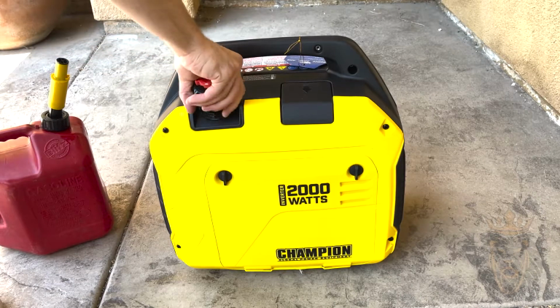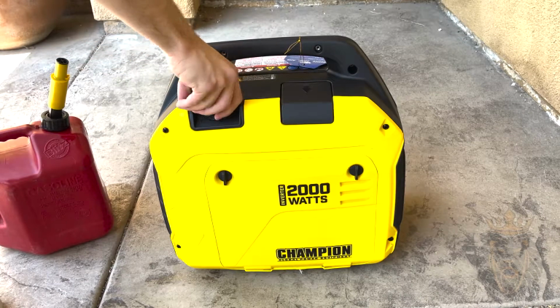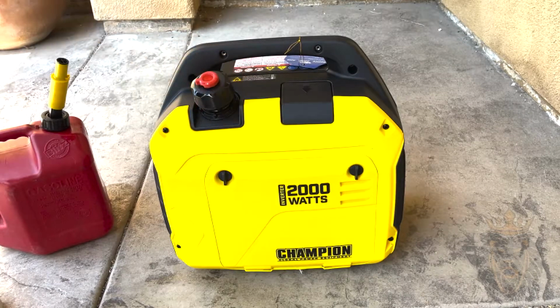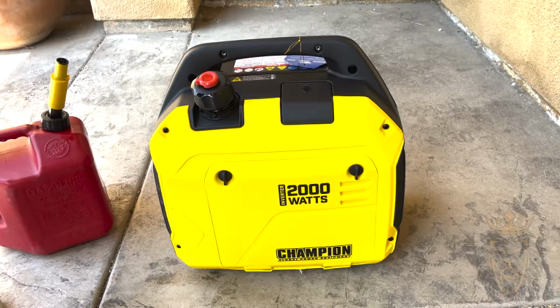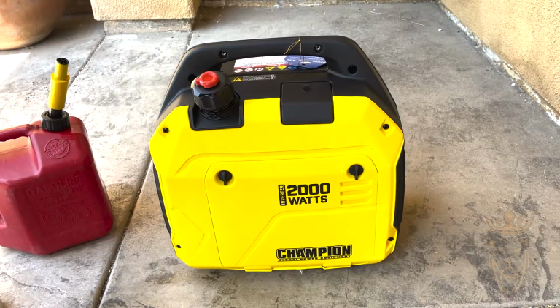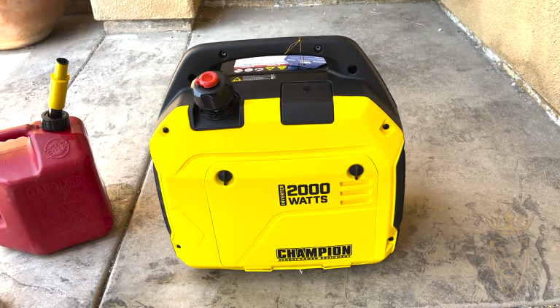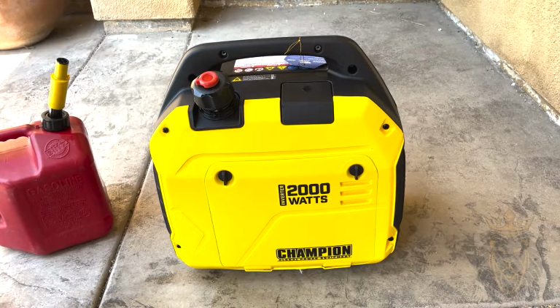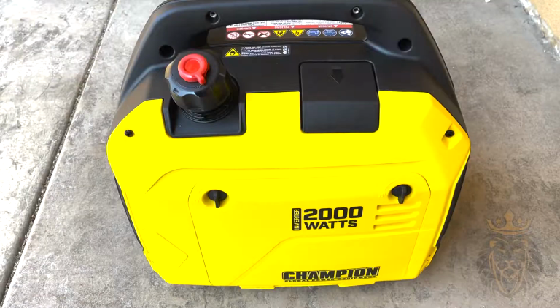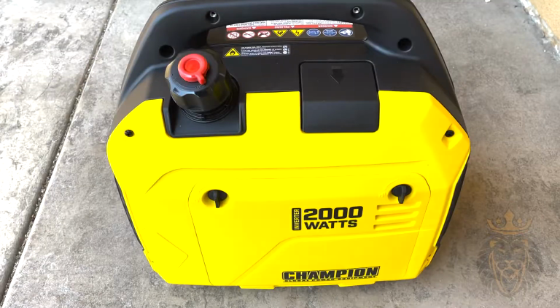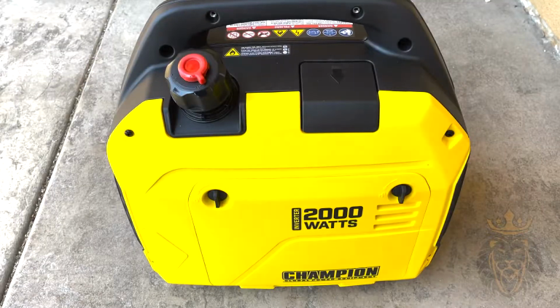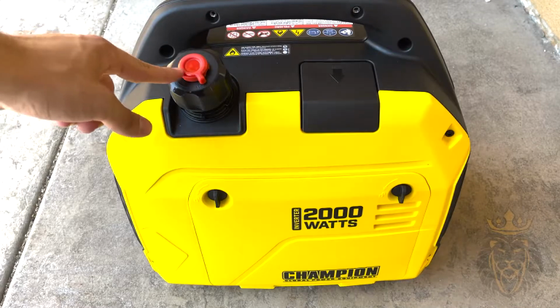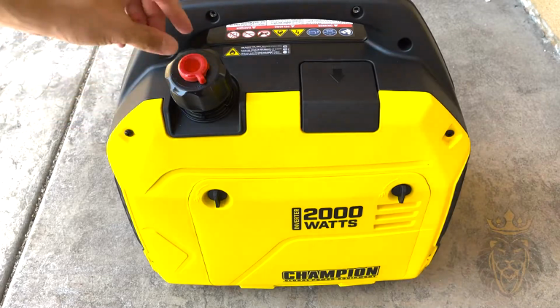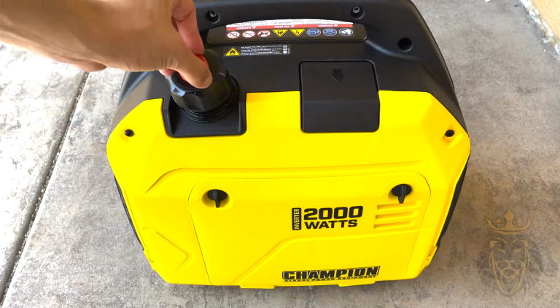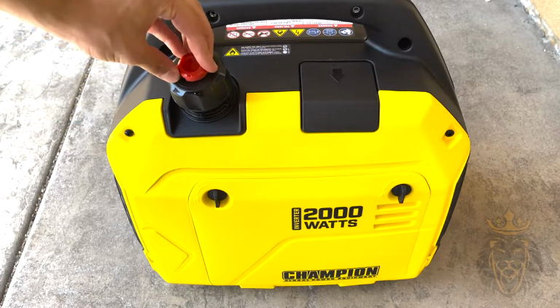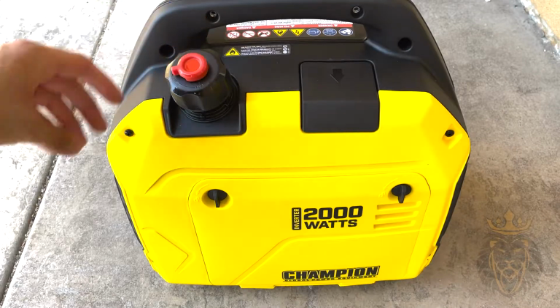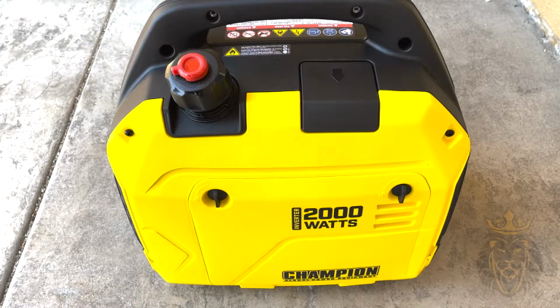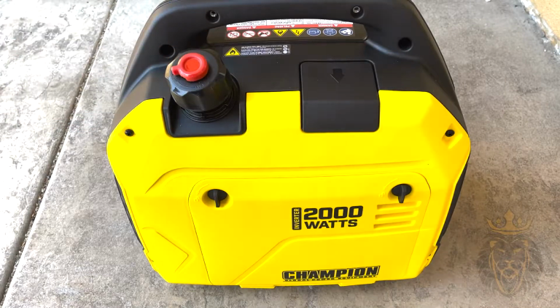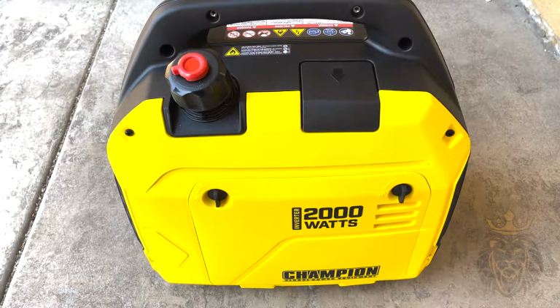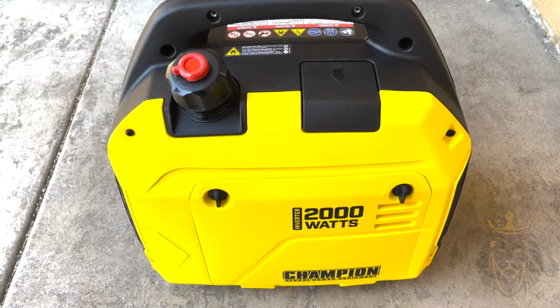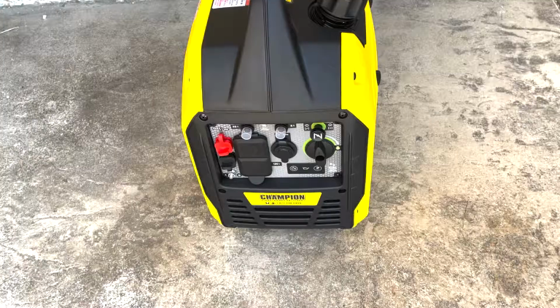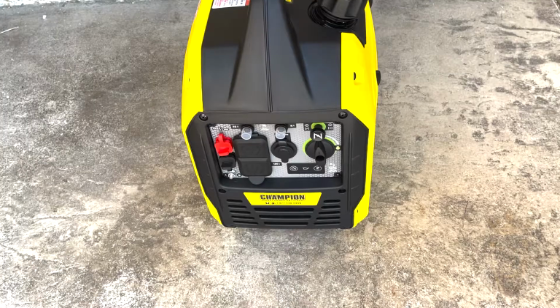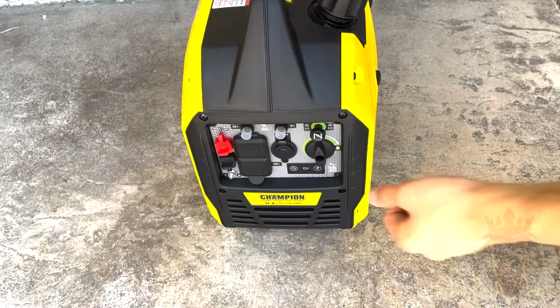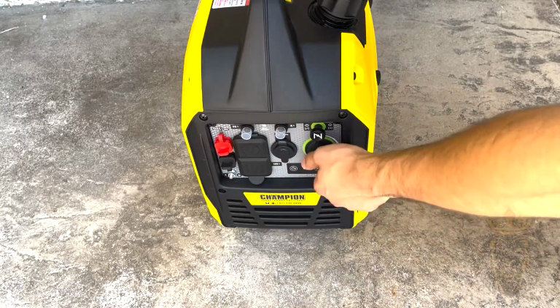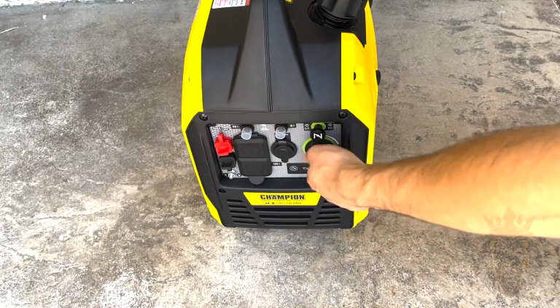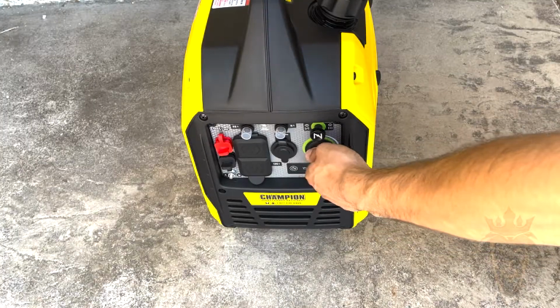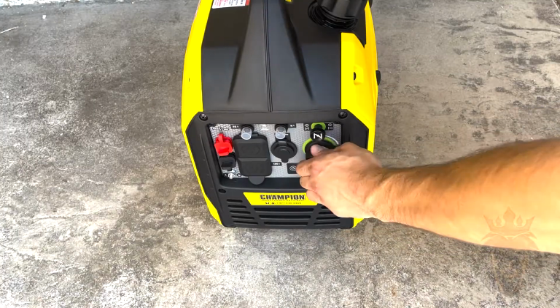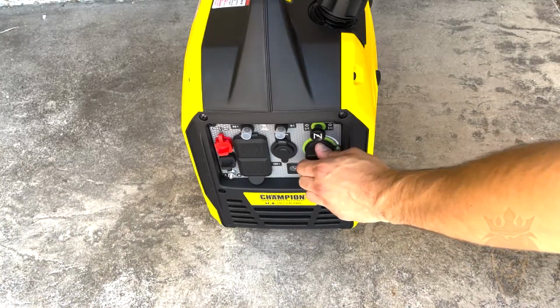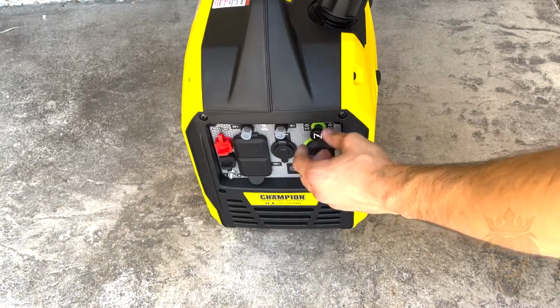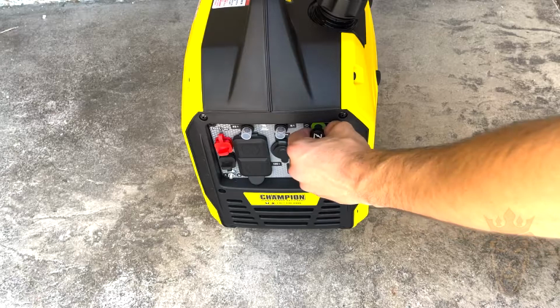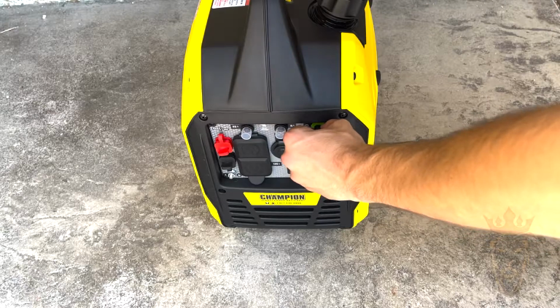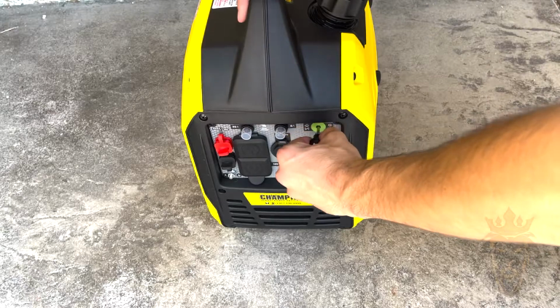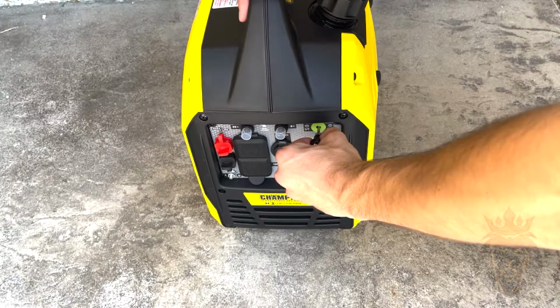We are ready to get started on this inverter generator. First we turn this knob on the fuel tank, then we turn on the gasoline and pull the choke.